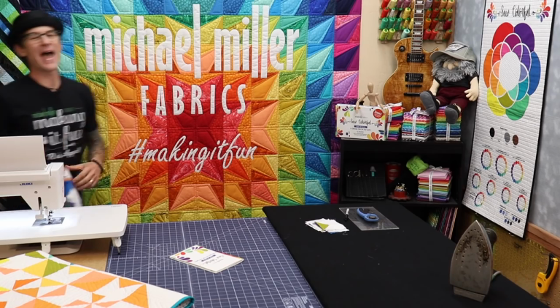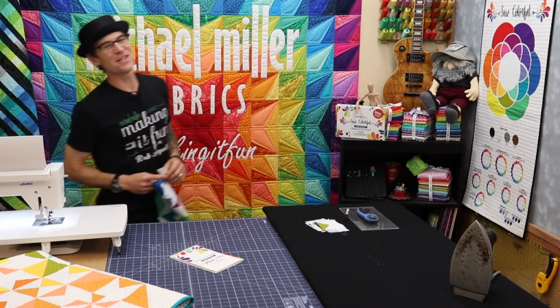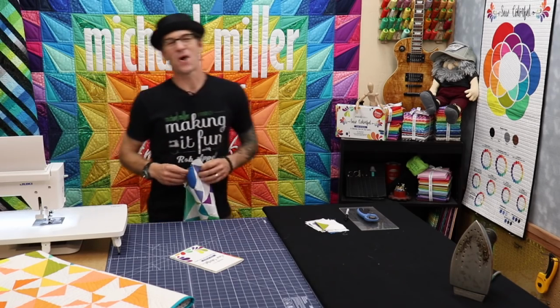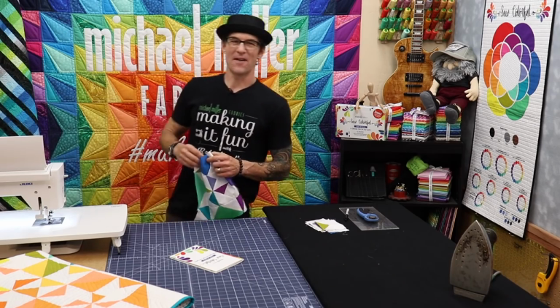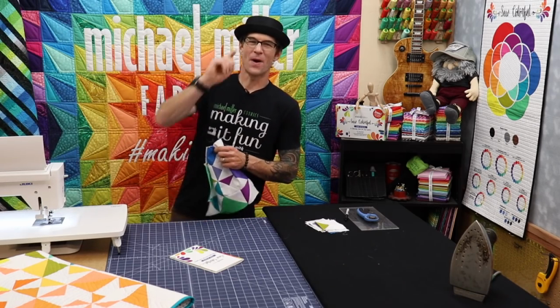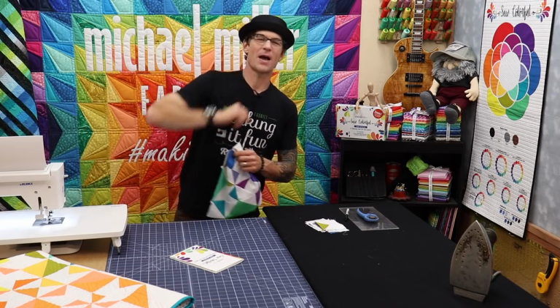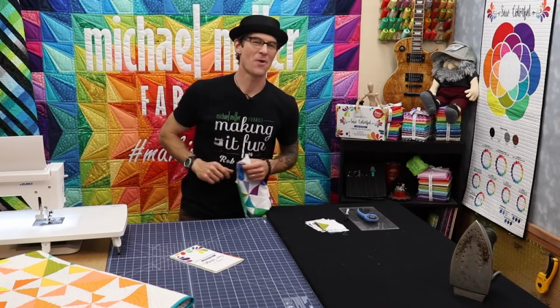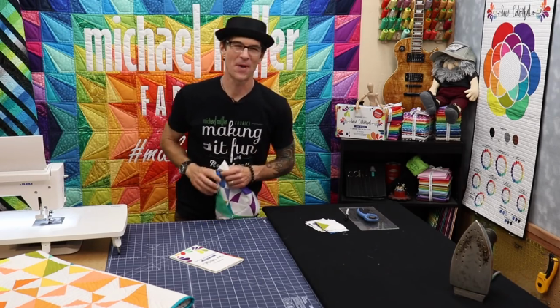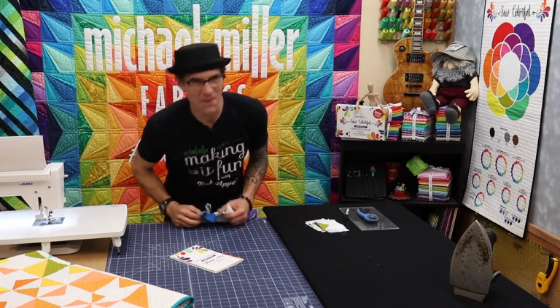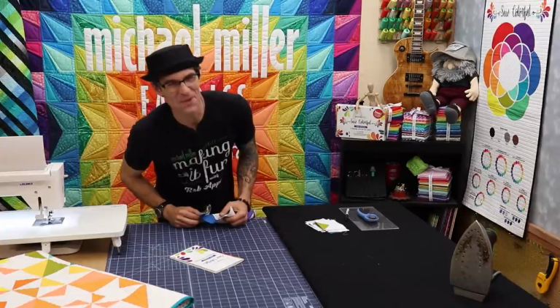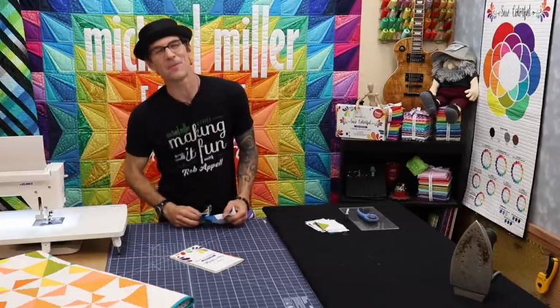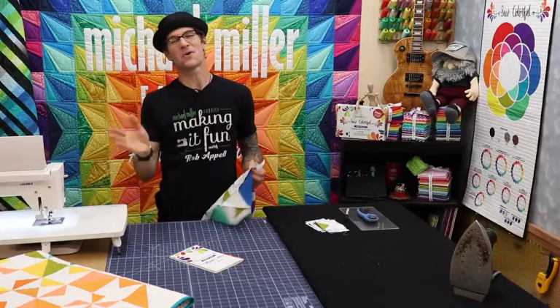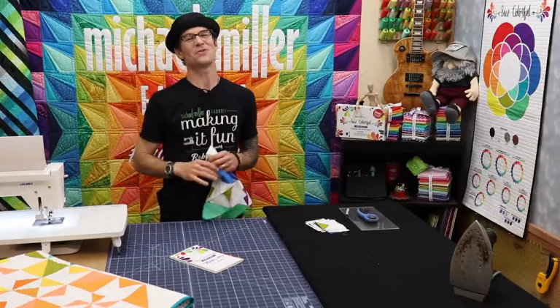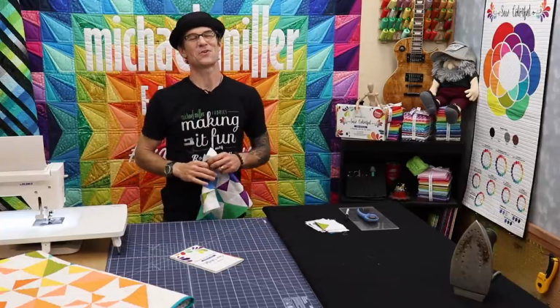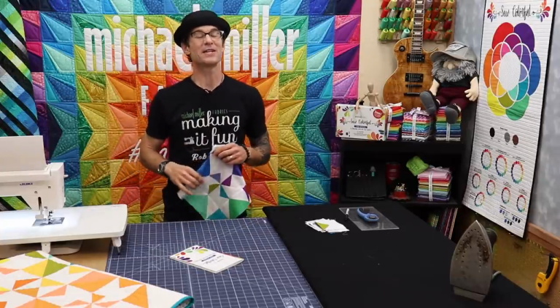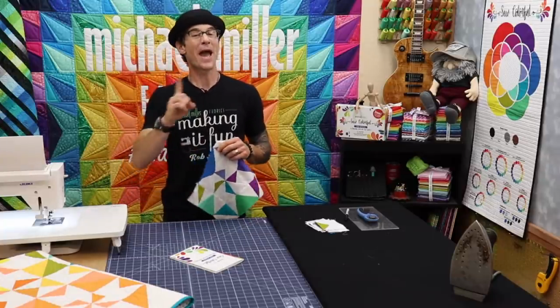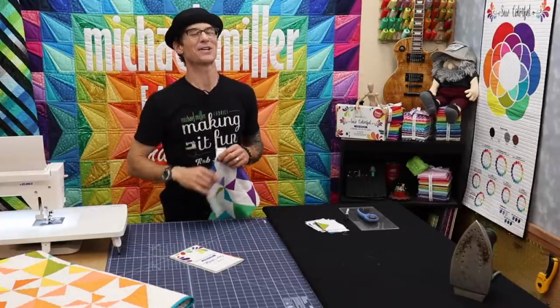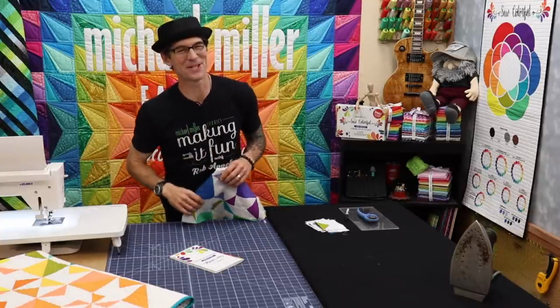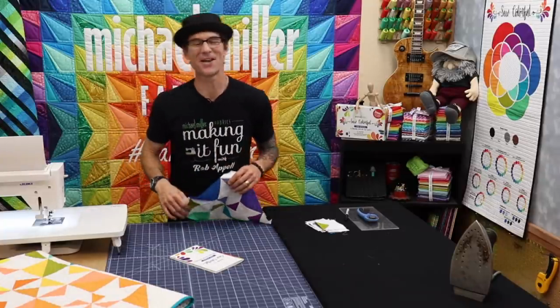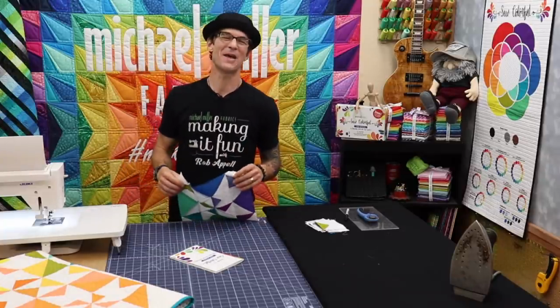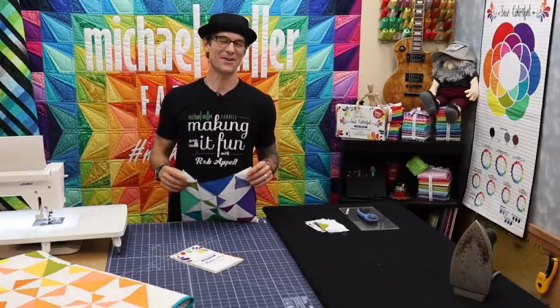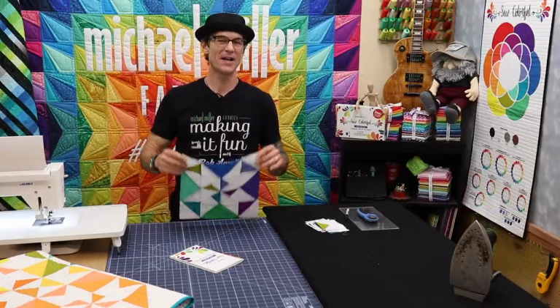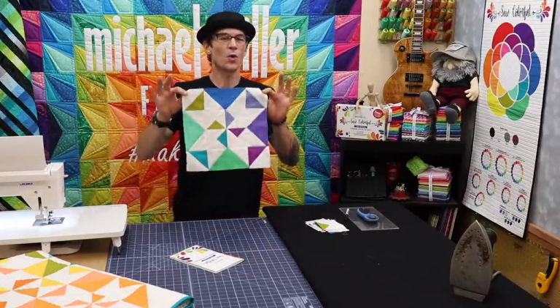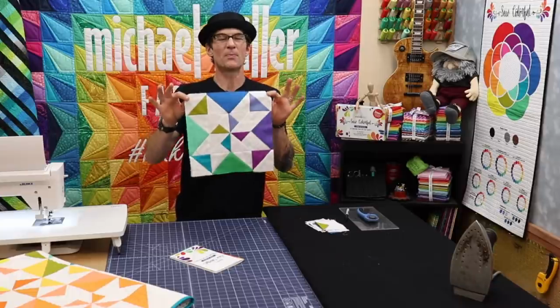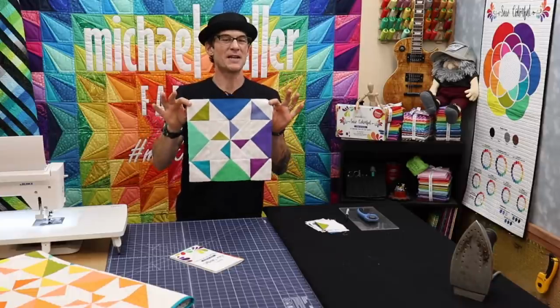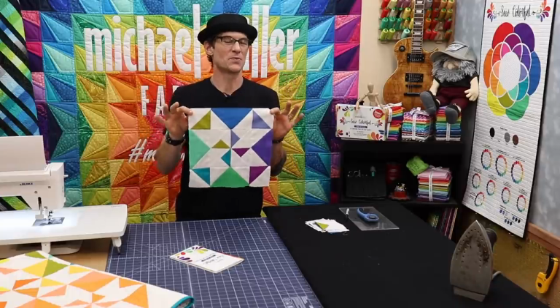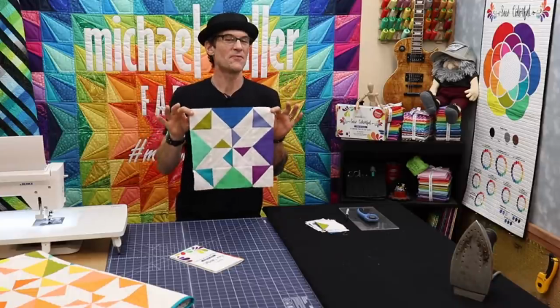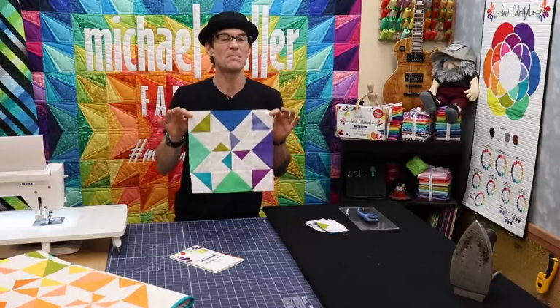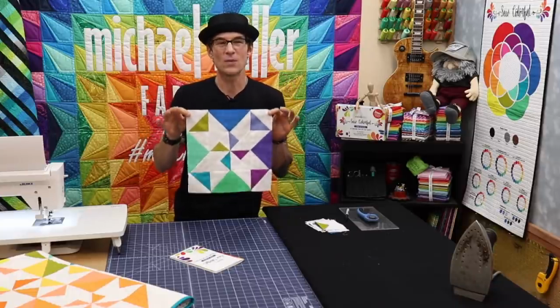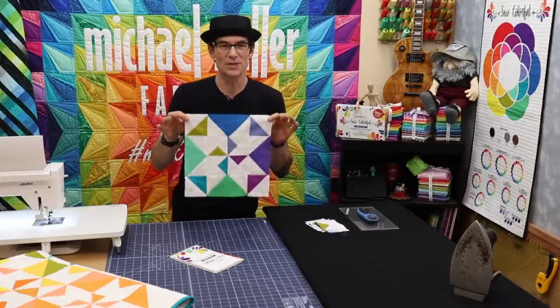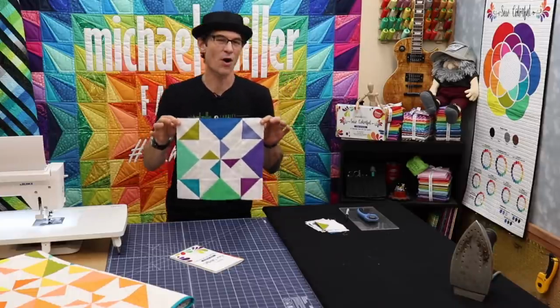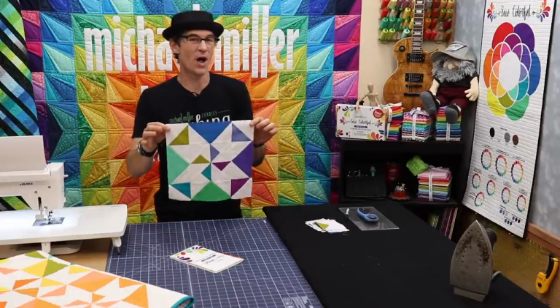That is right everybody. I am Rob Appel from Michael Miller Fabrics. Welcome back to another great patchwork episode of Making It Fun. We're going to be breaking down this really fun pinwheel star block.